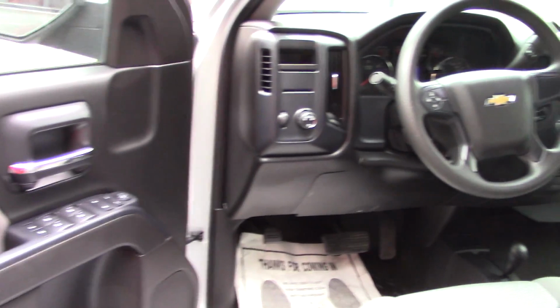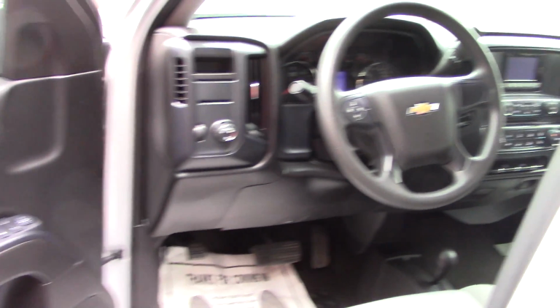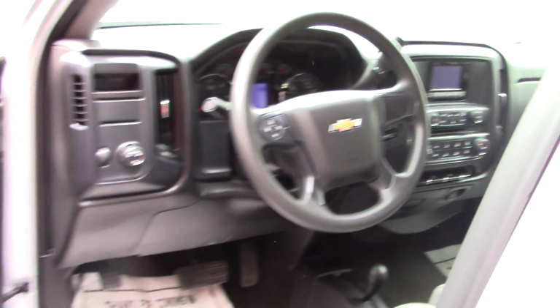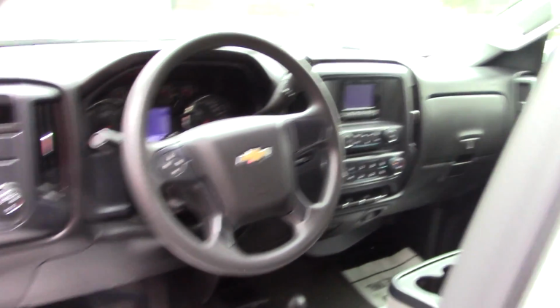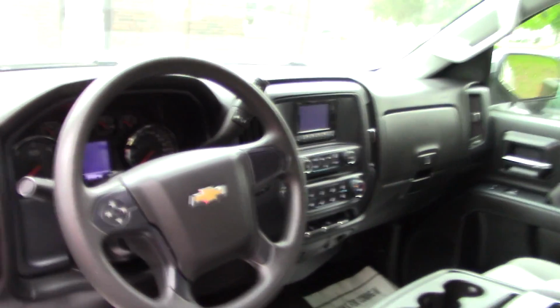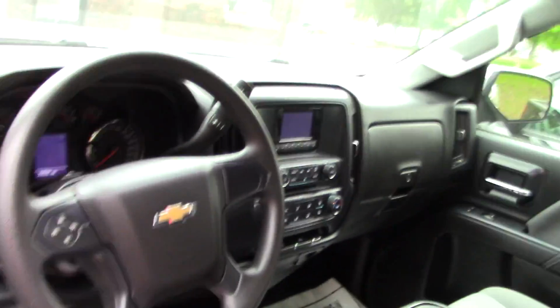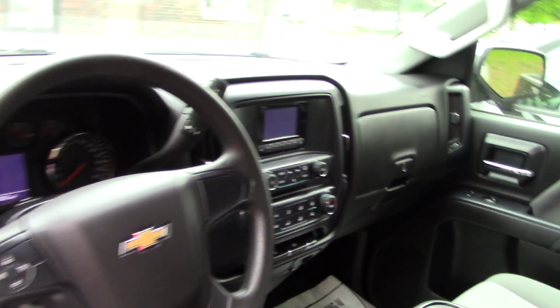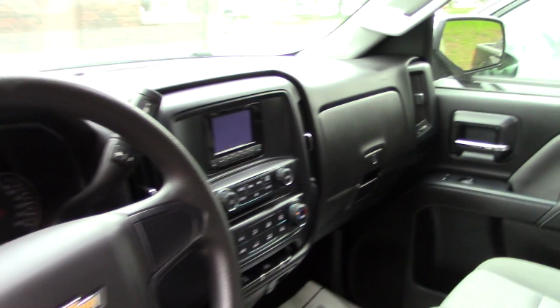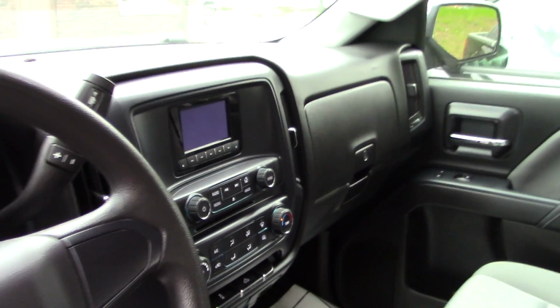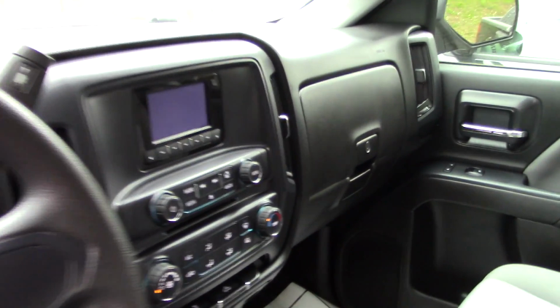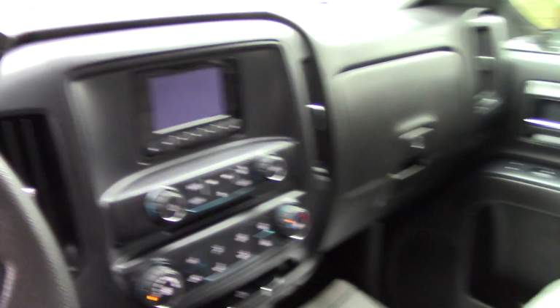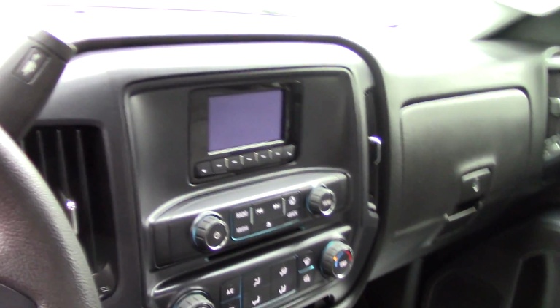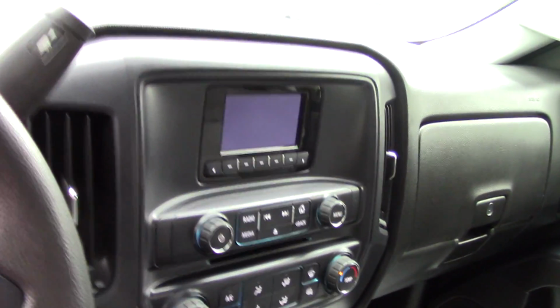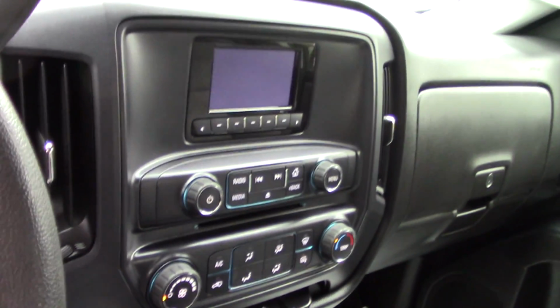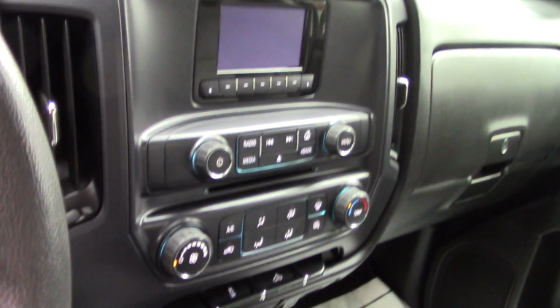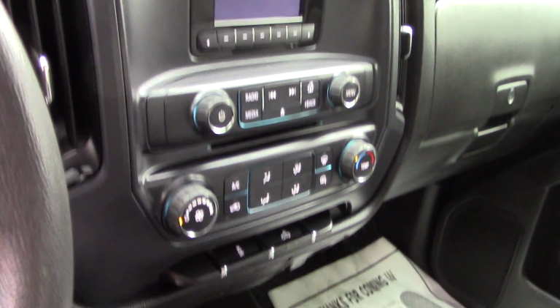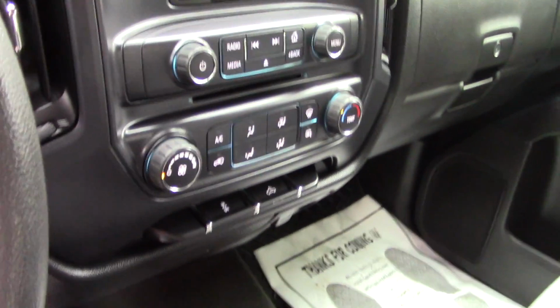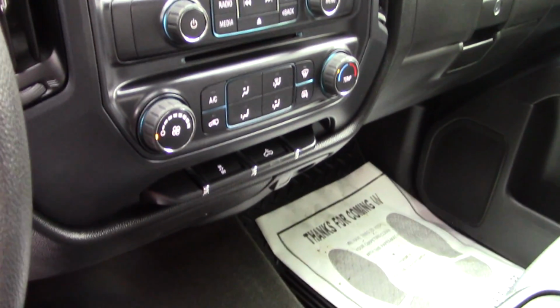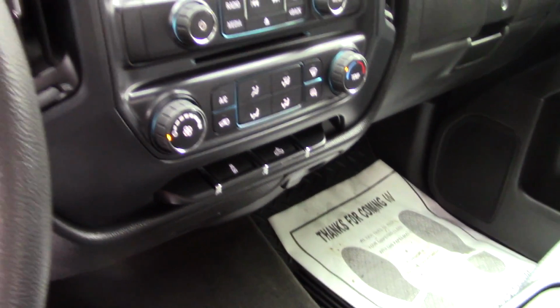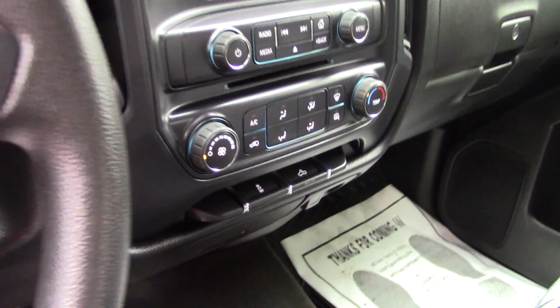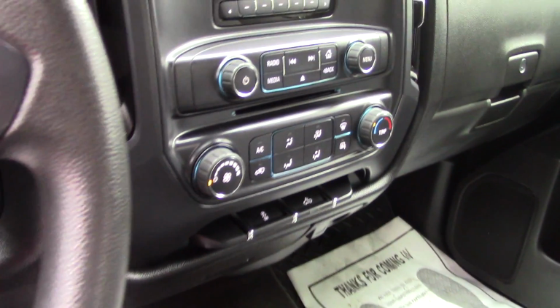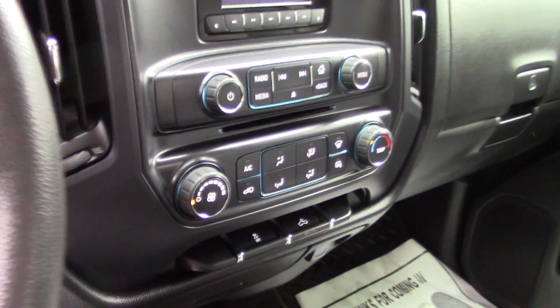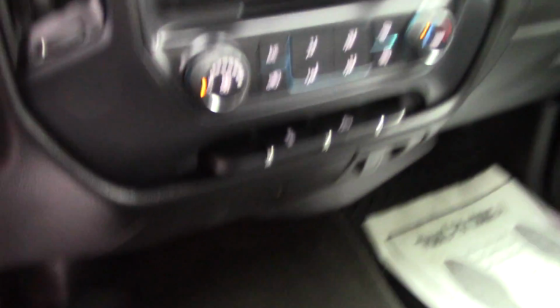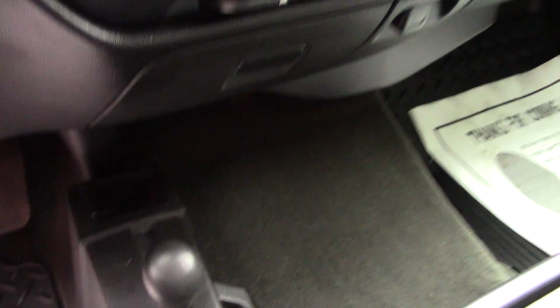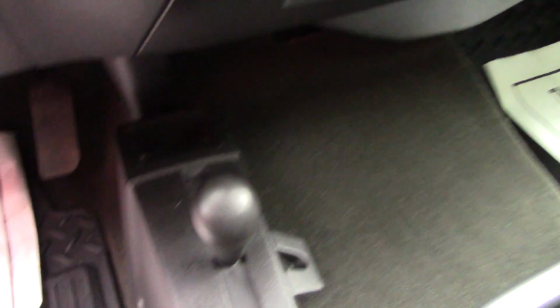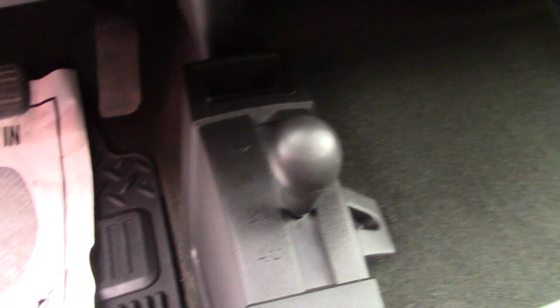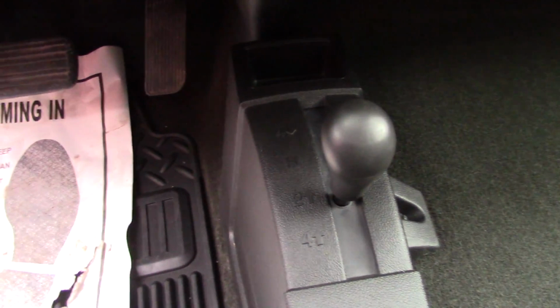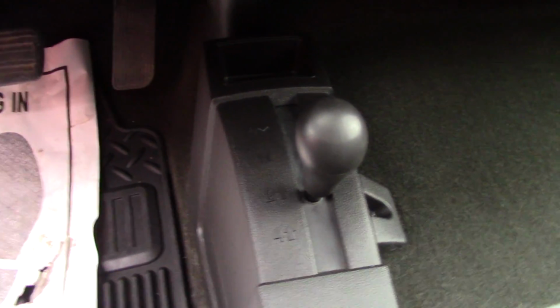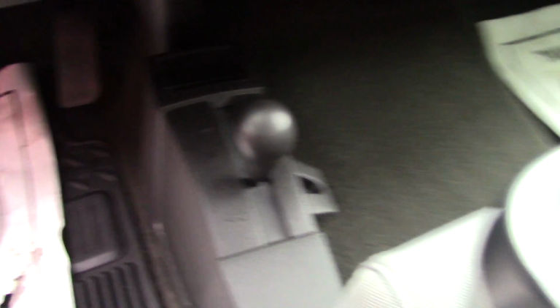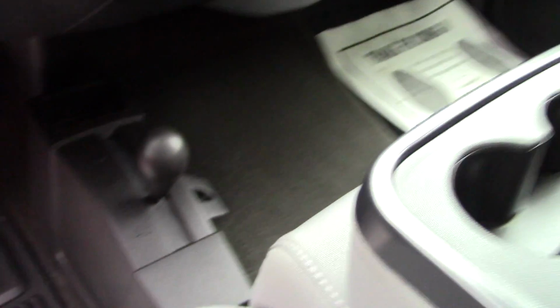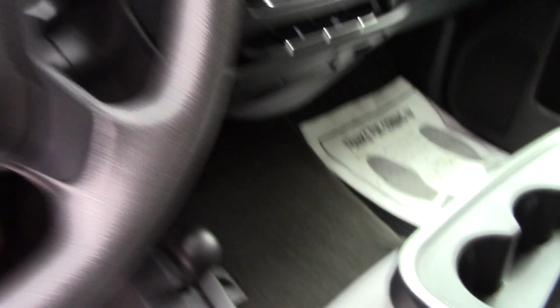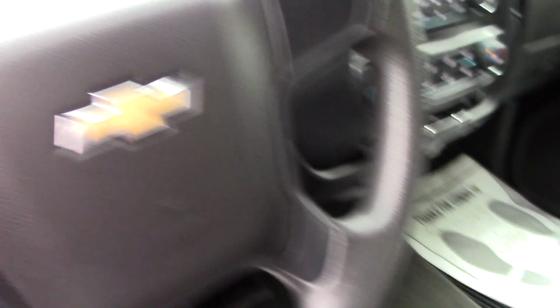You've got the display screen there for all your media options and easy-to-use climate controls. Your 4x4 controller is there on the floor in your center console, and you've got the hands-free options there on the steering wheel.